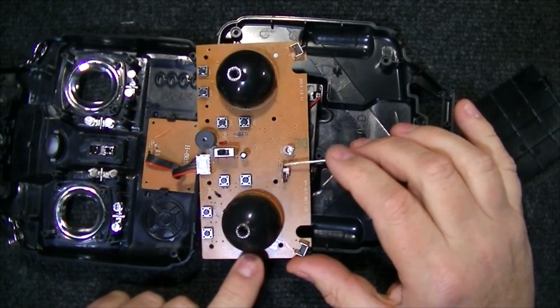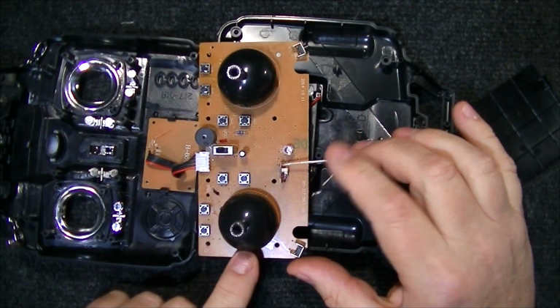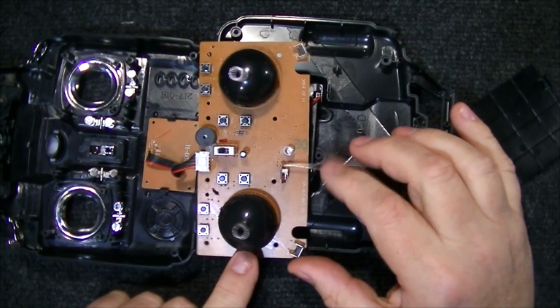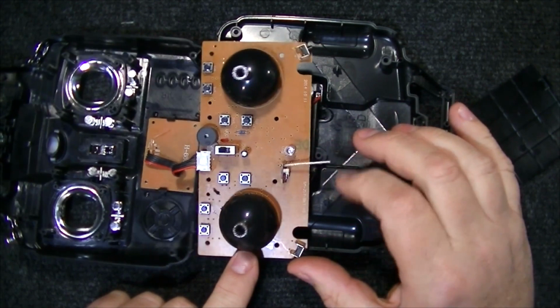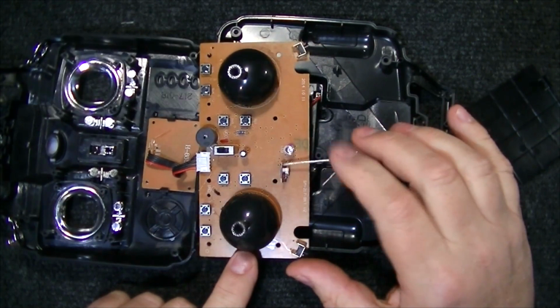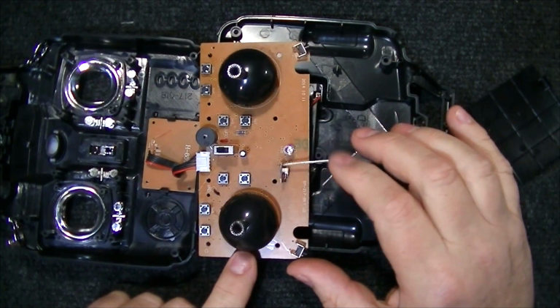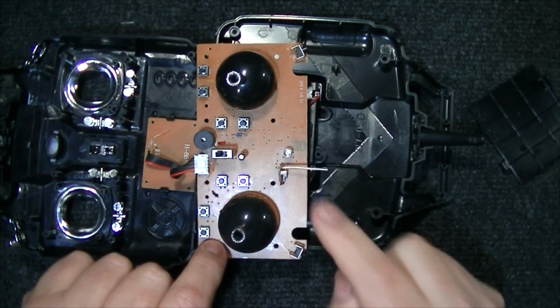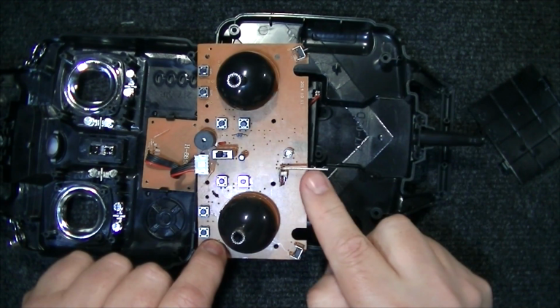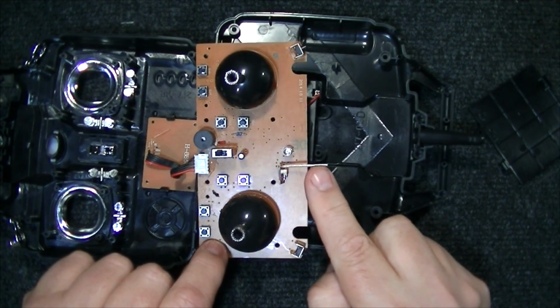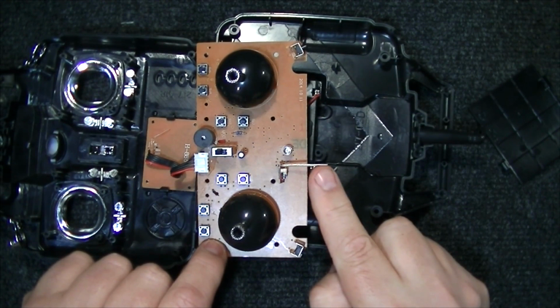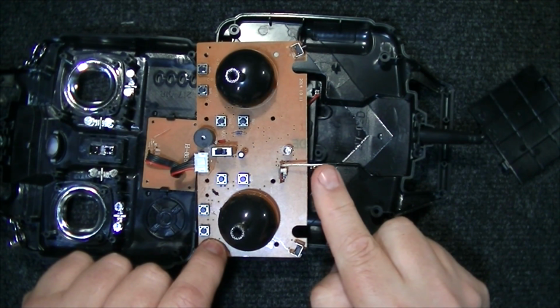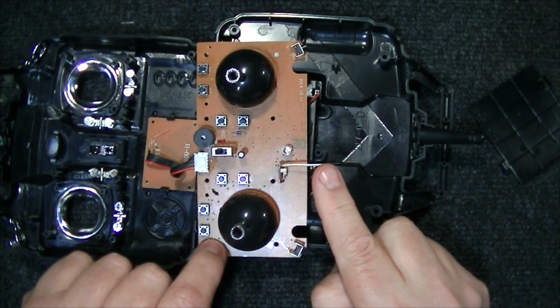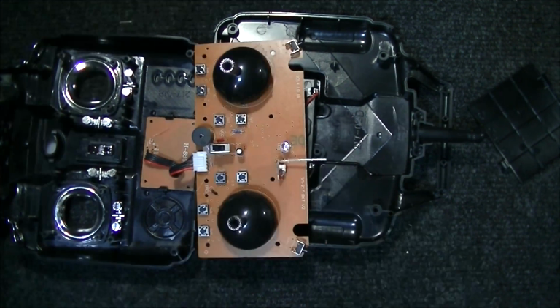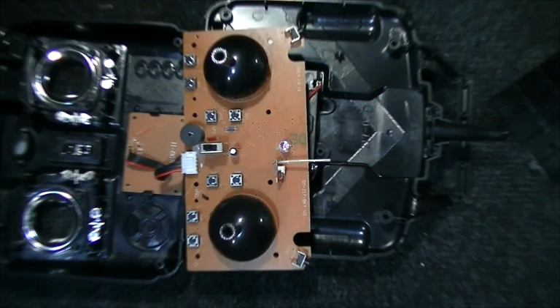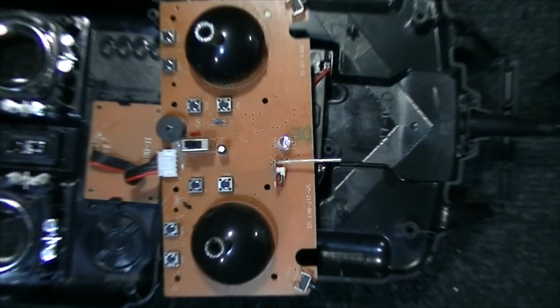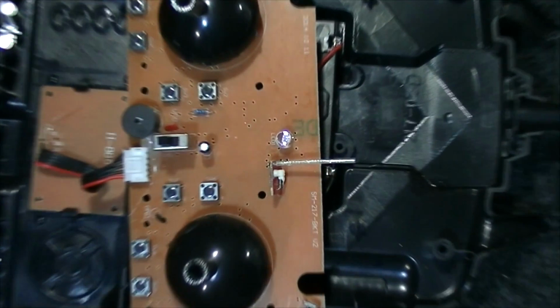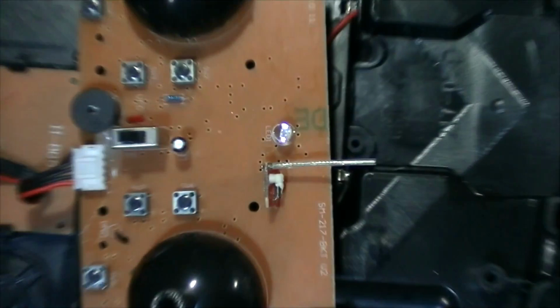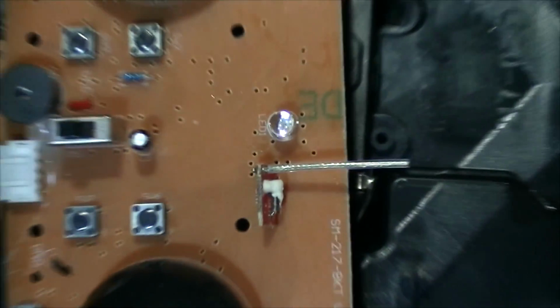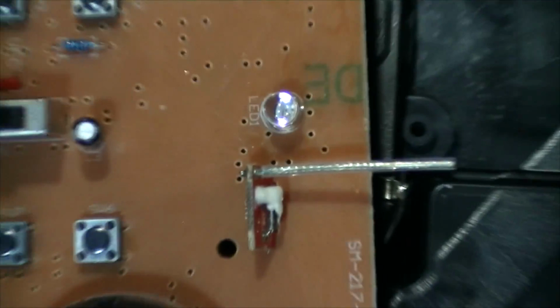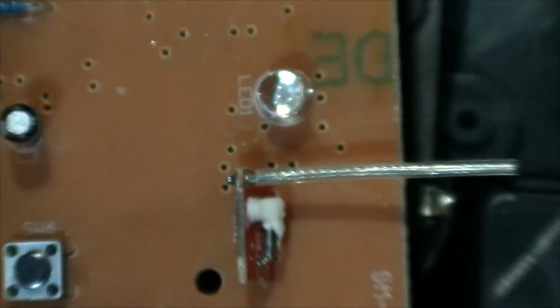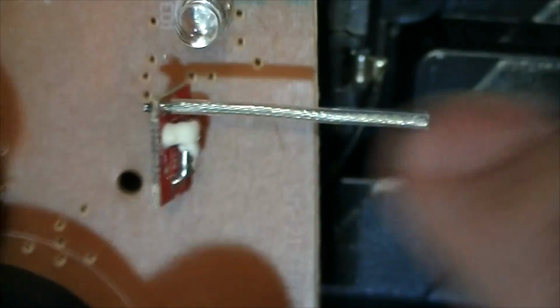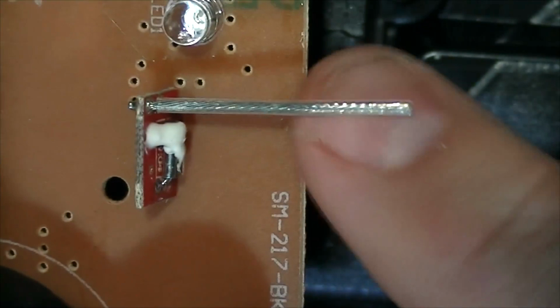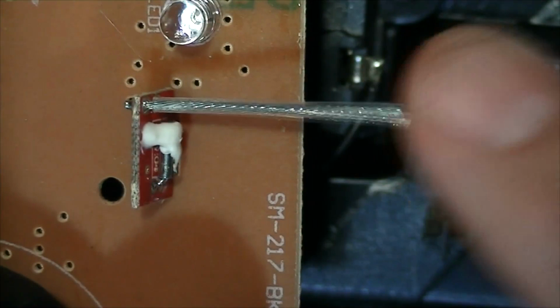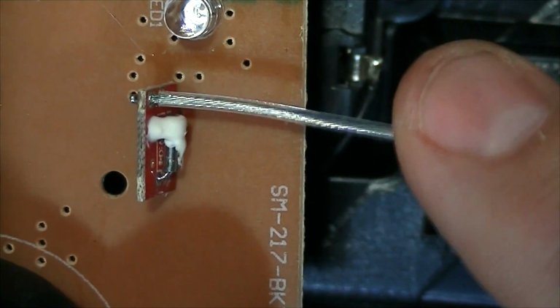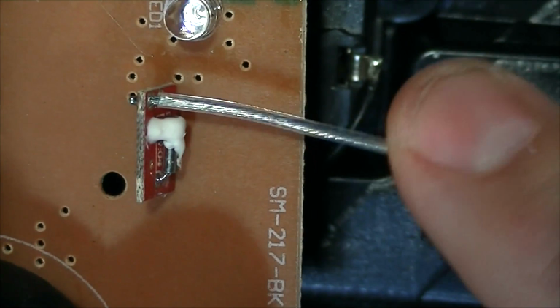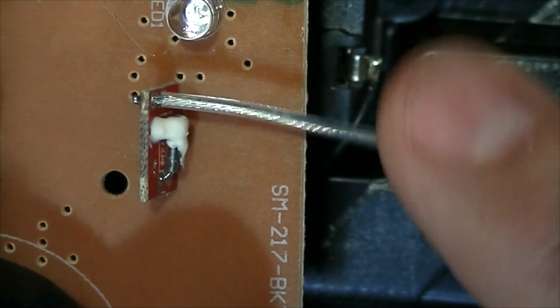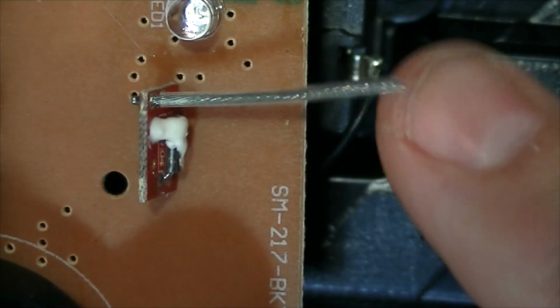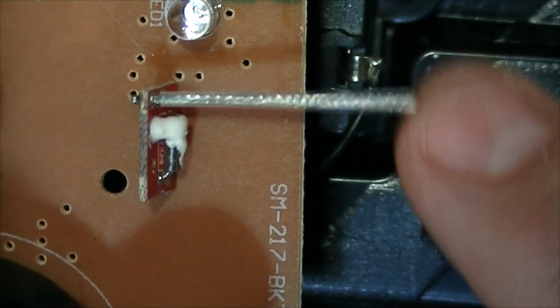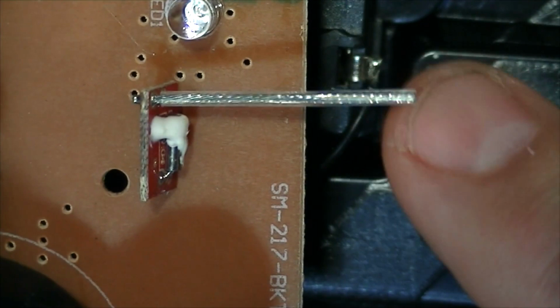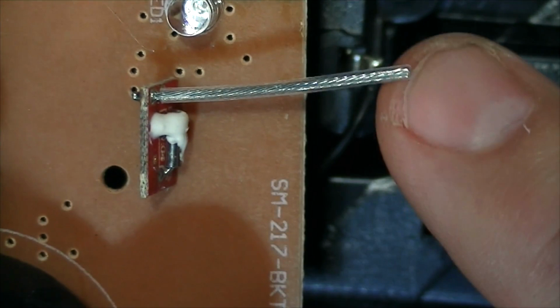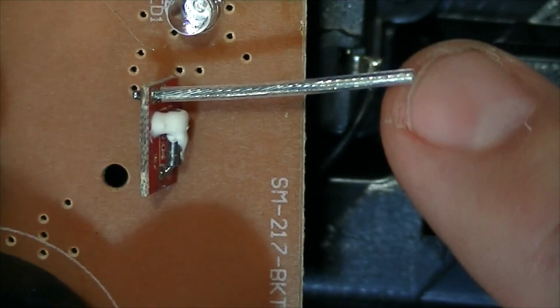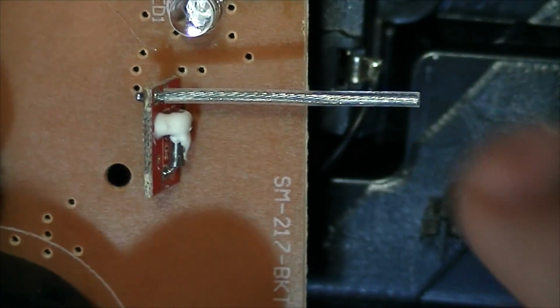This is the antenna. So we're just going to add to this.